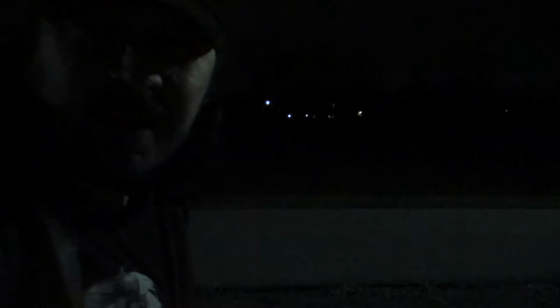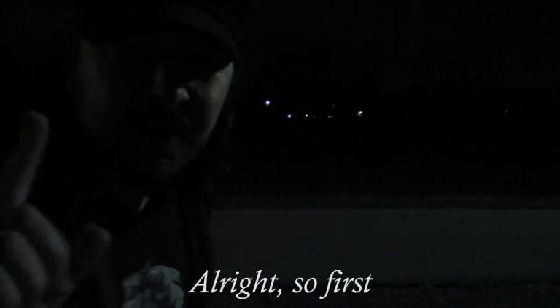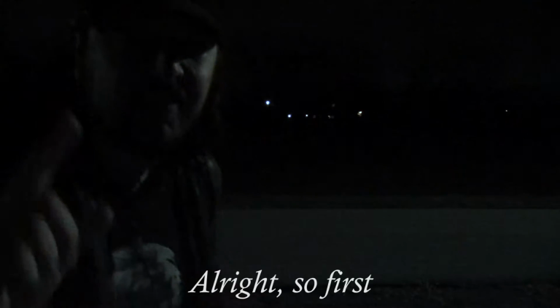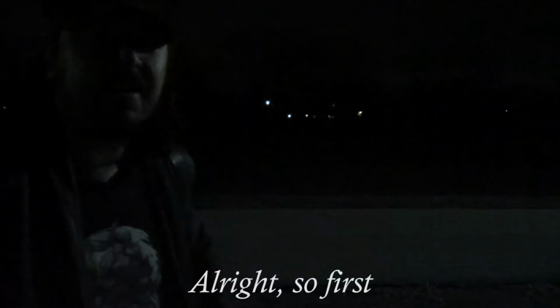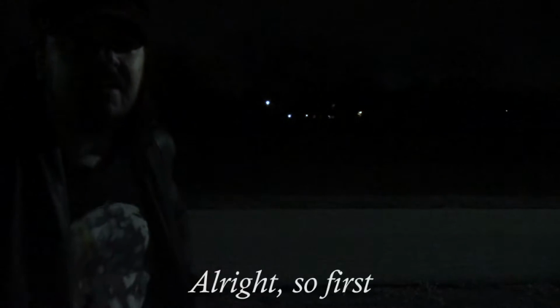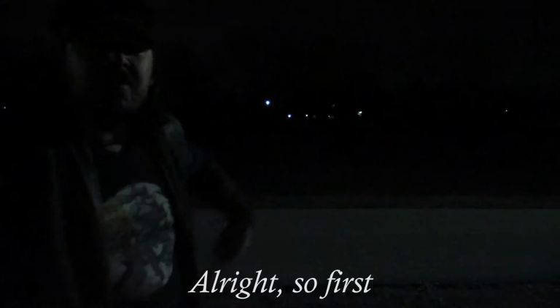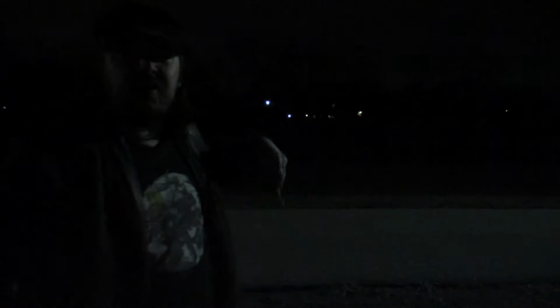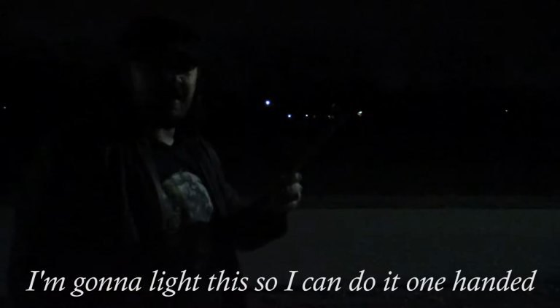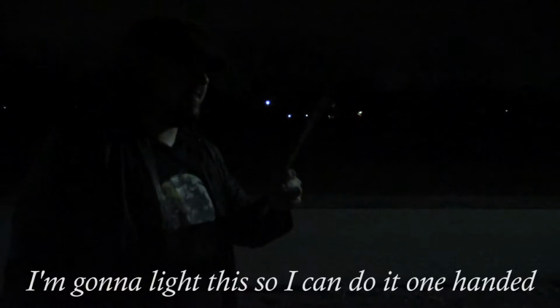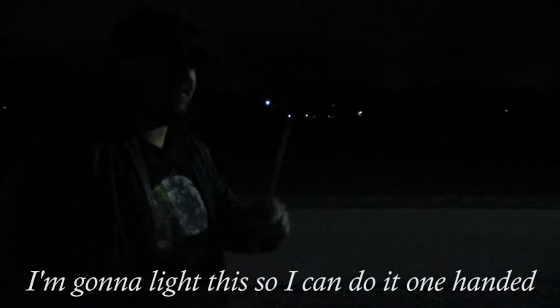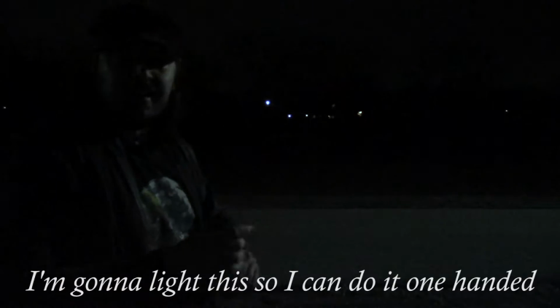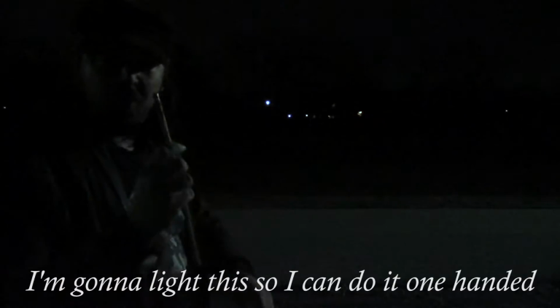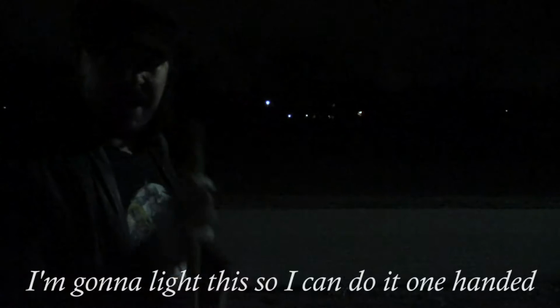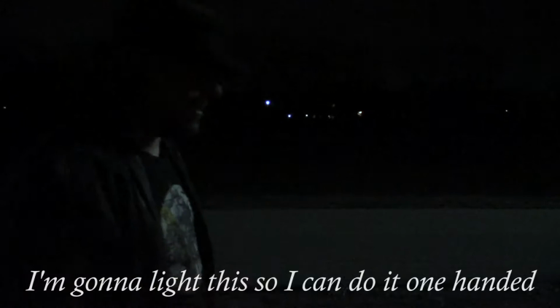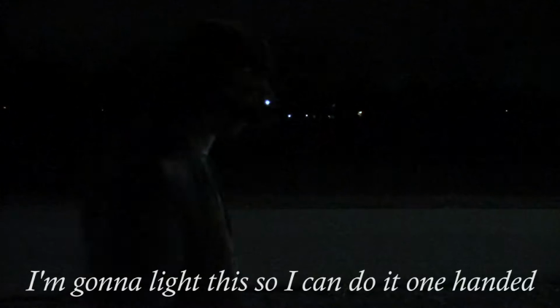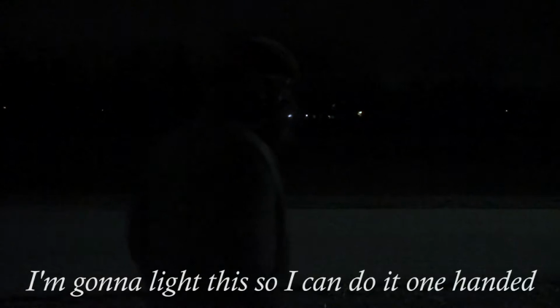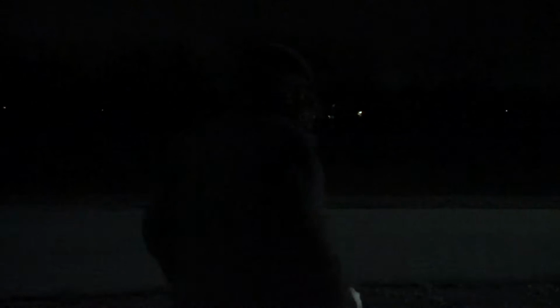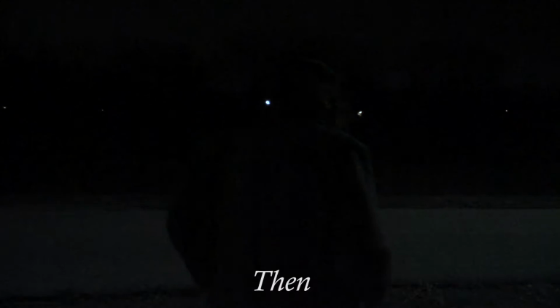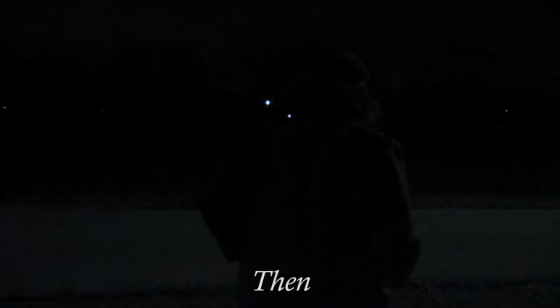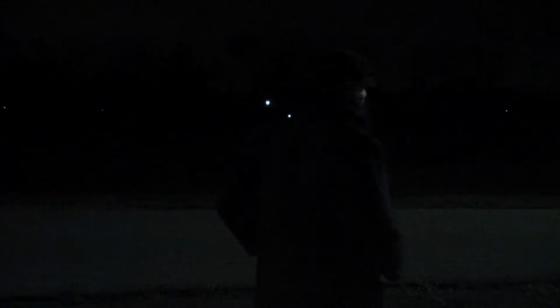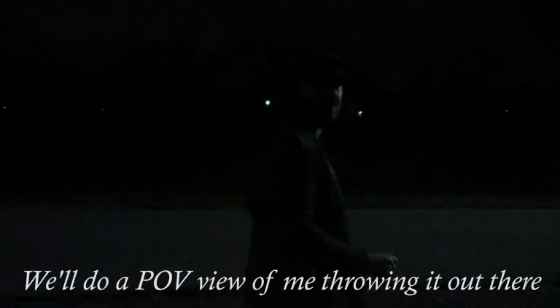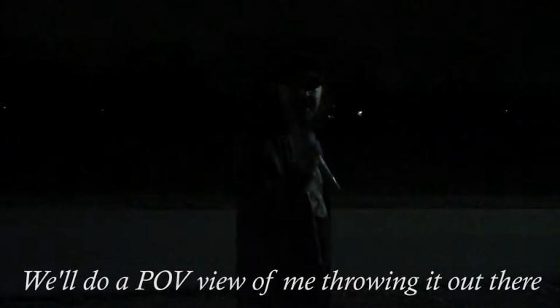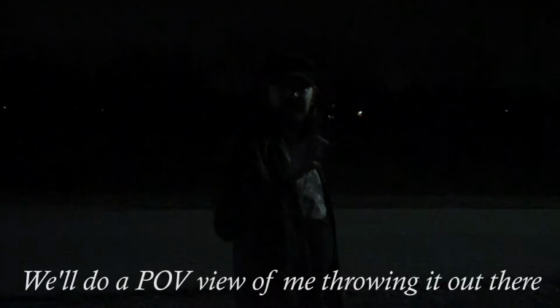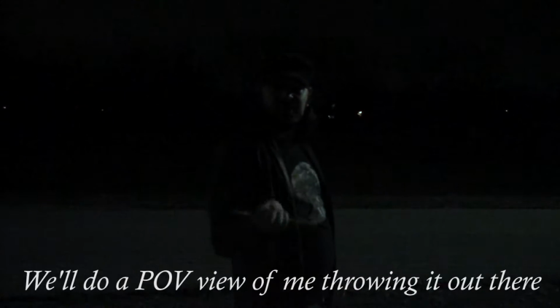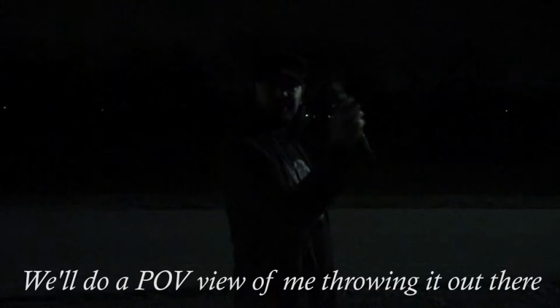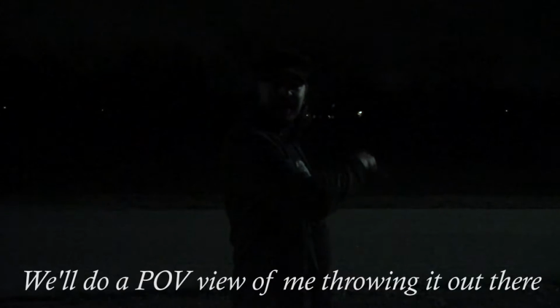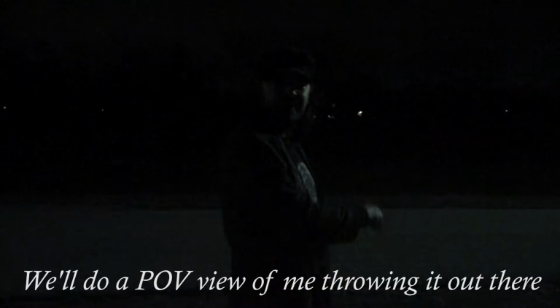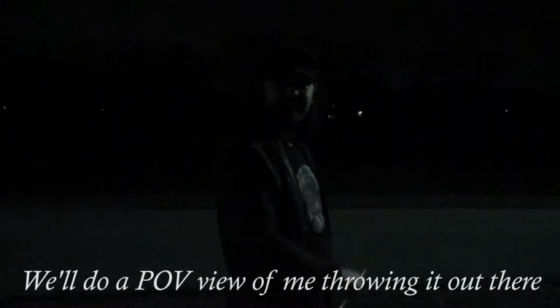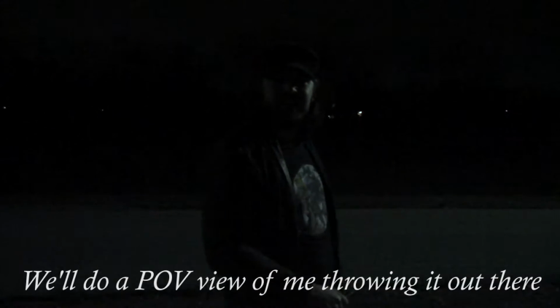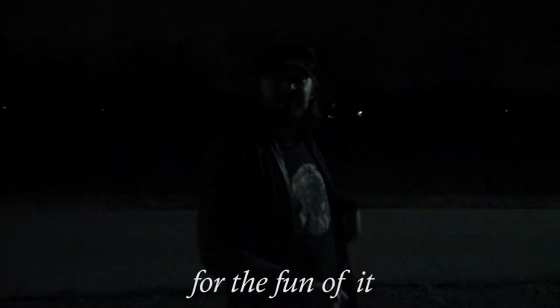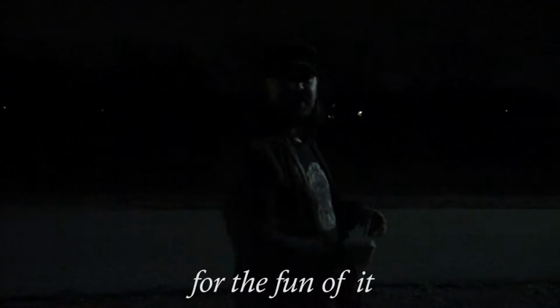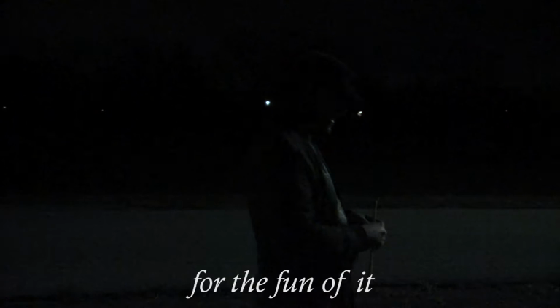Alright, so first I'm going to light this so that I can do it one-handed. I'm going to do a POV of me throwing it out there in front of it.